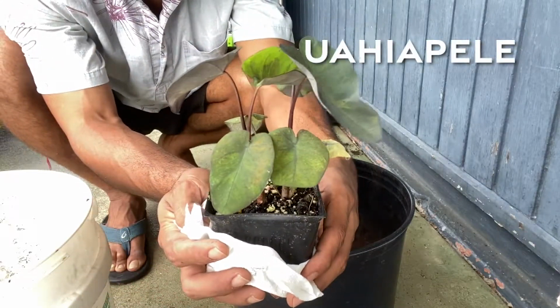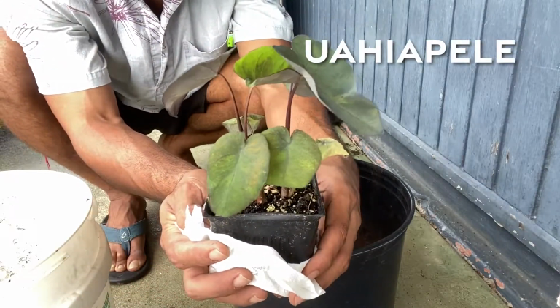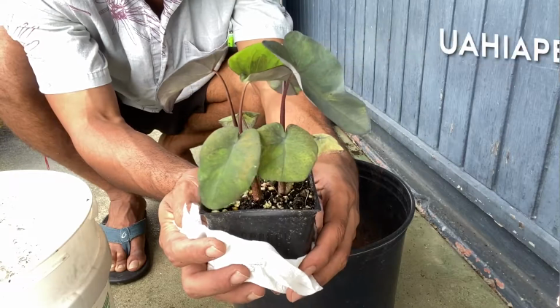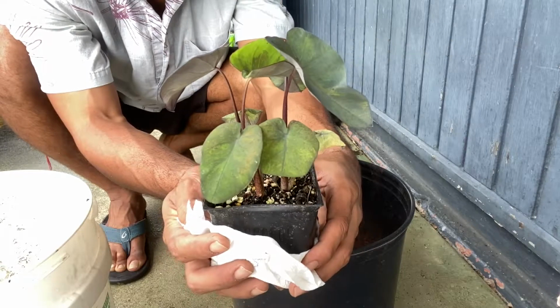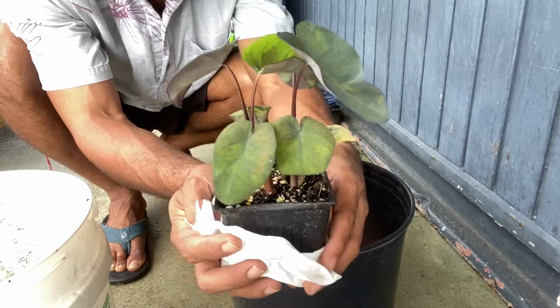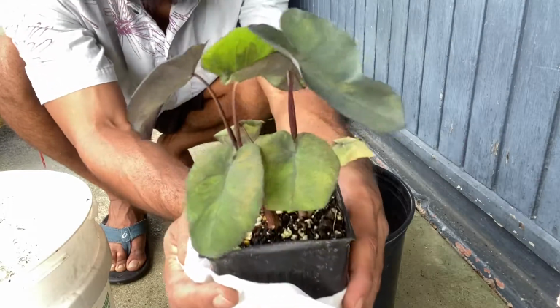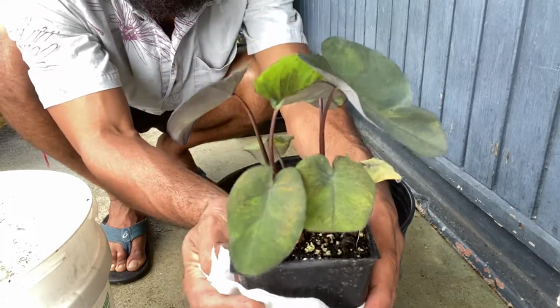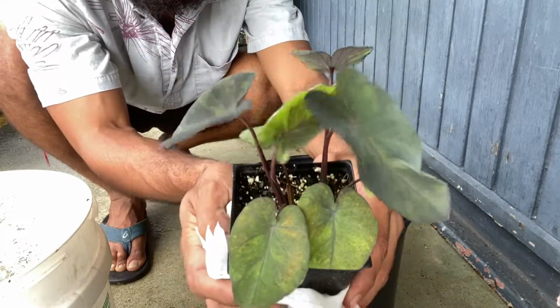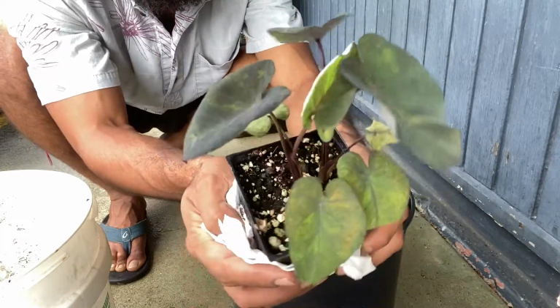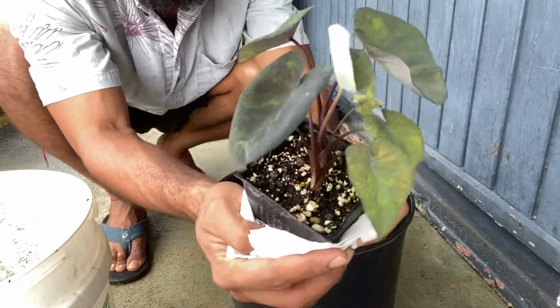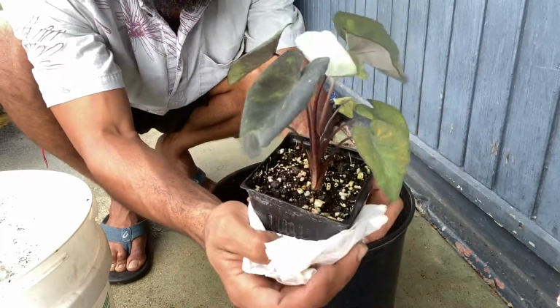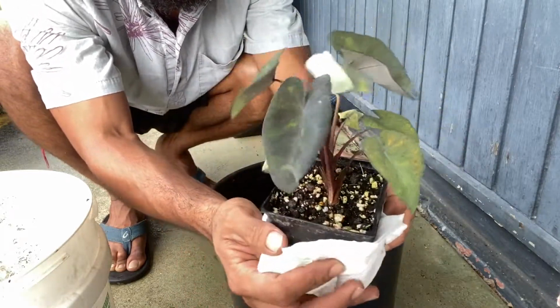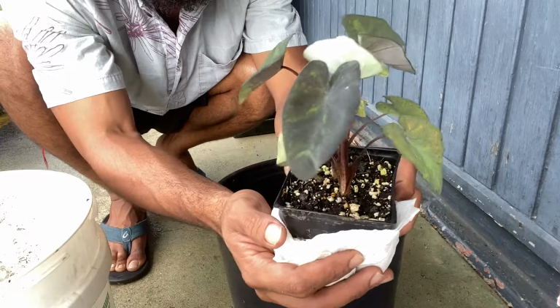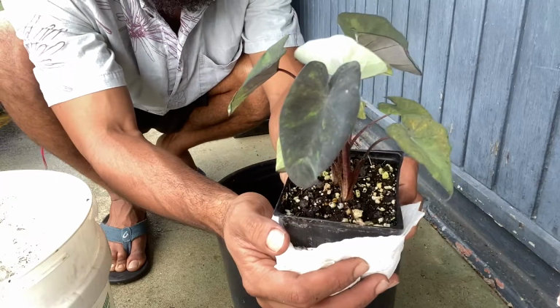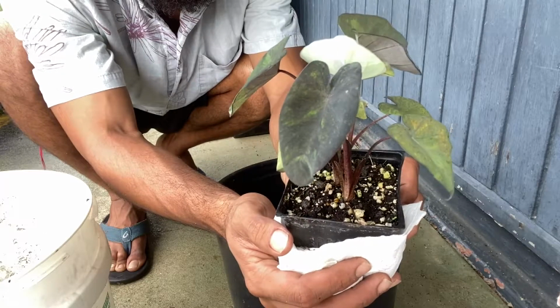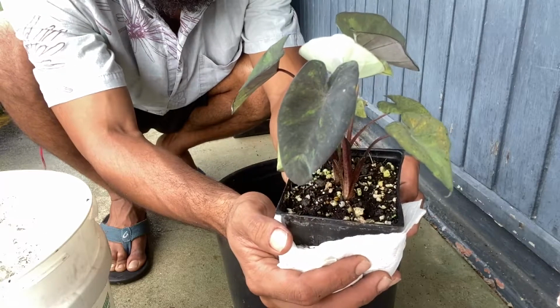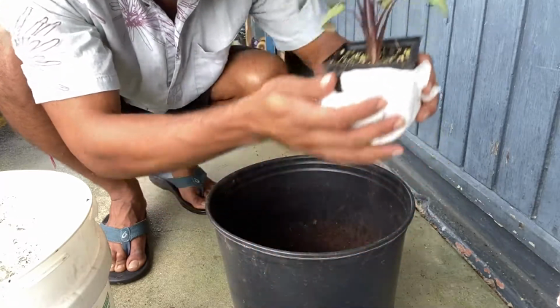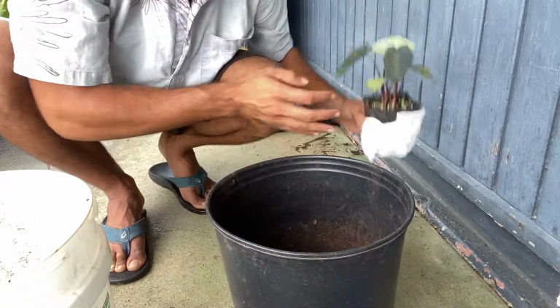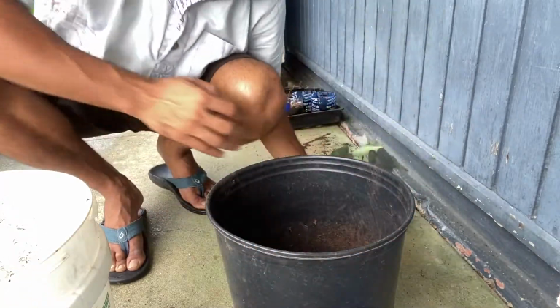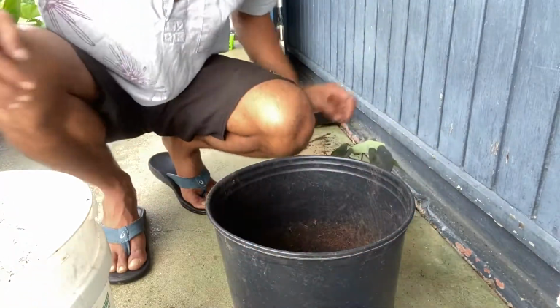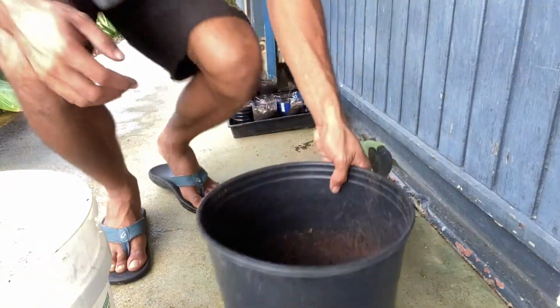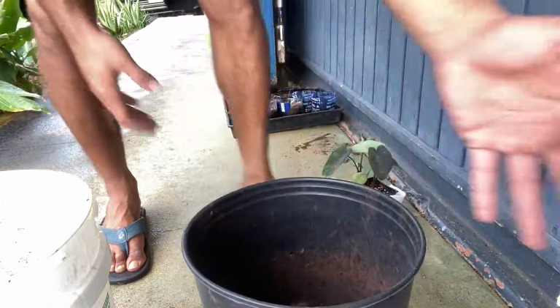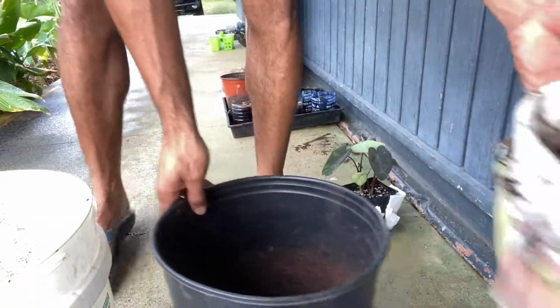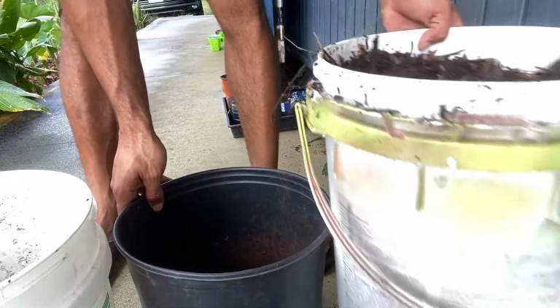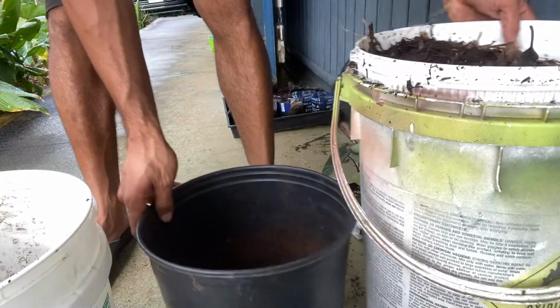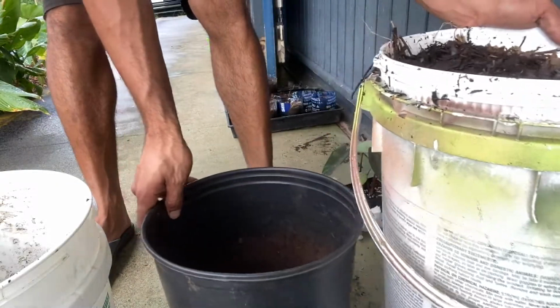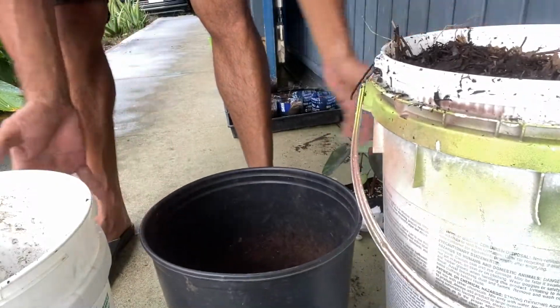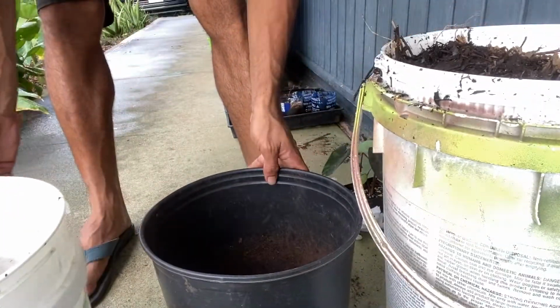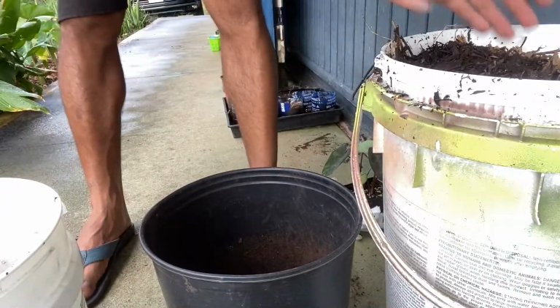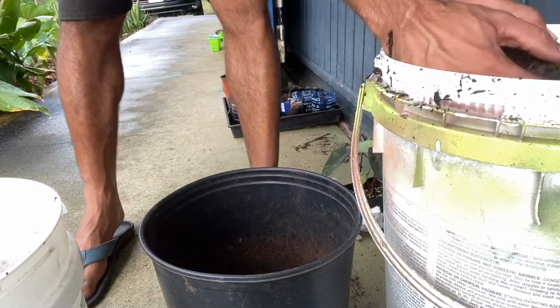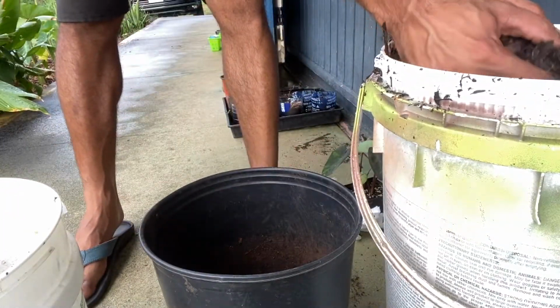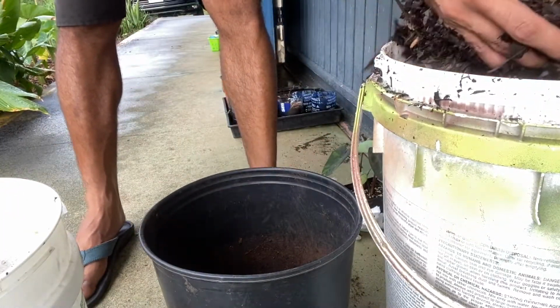It's a type of Hawaiian Kalo variety and currently I don't have any of this type of Kalo right now. So I was super stoked when I got it from a coworker of mine — he's also a dear friend. Mahalo, brah.